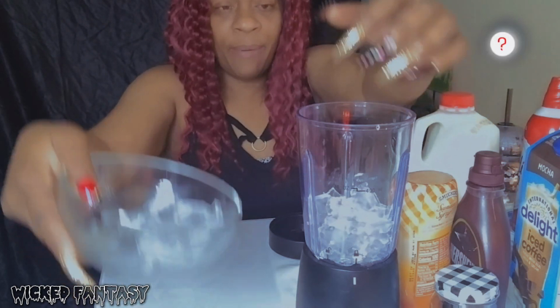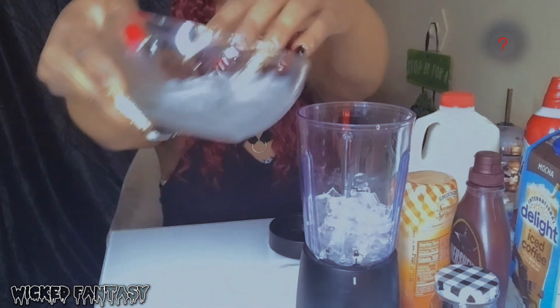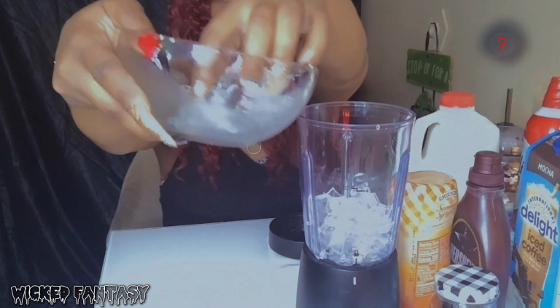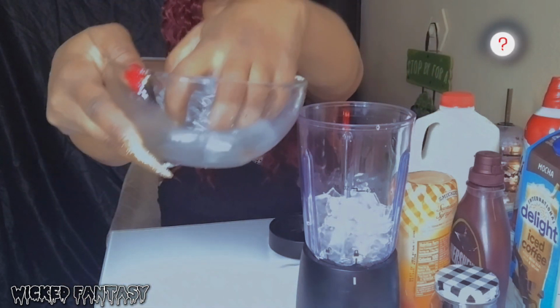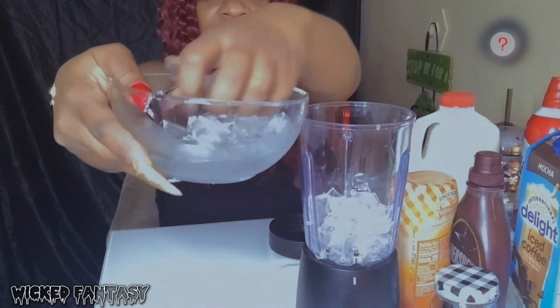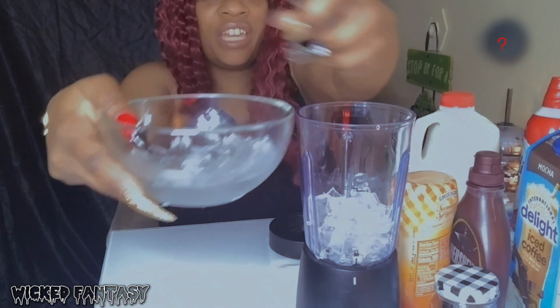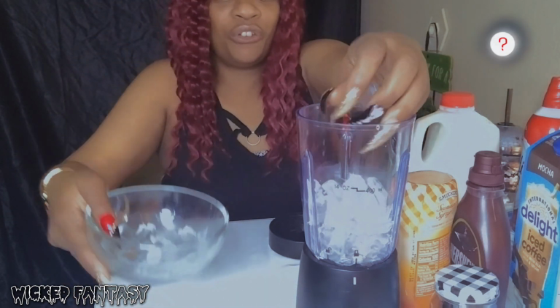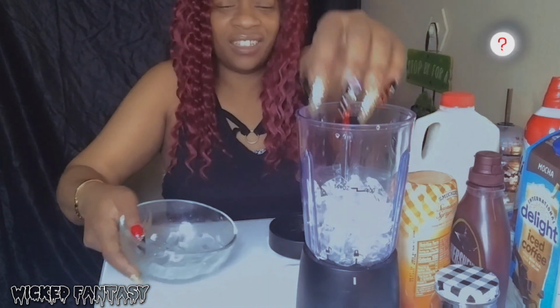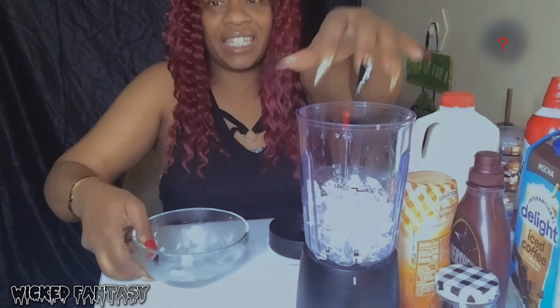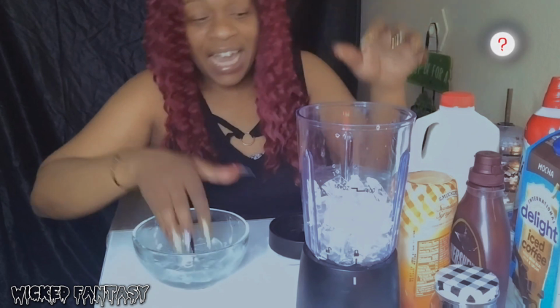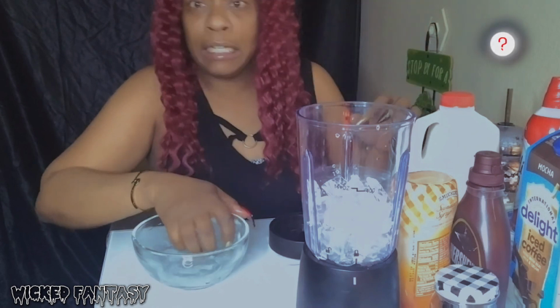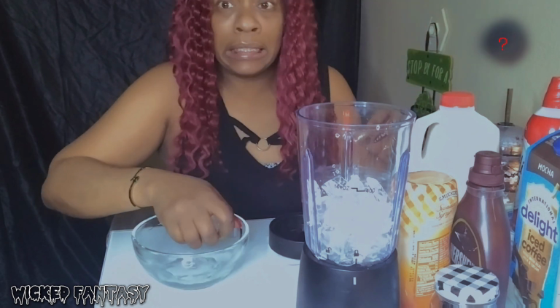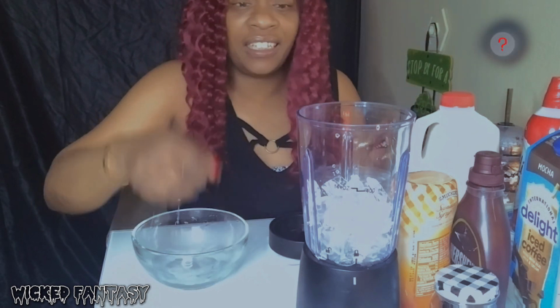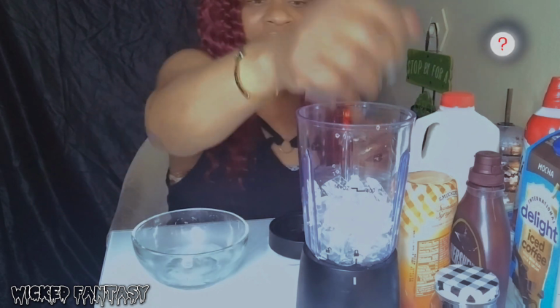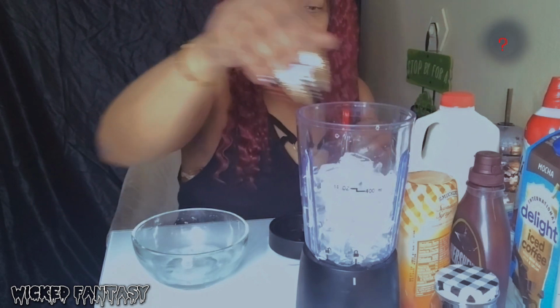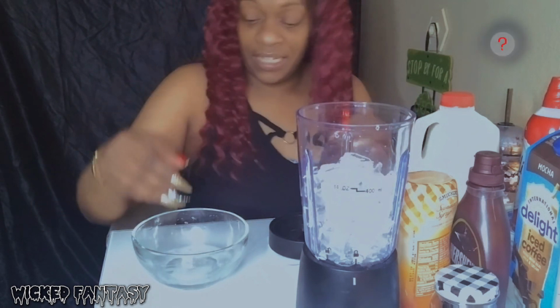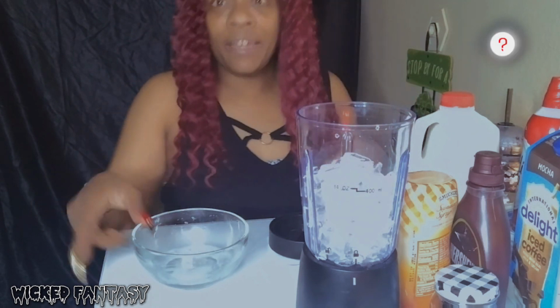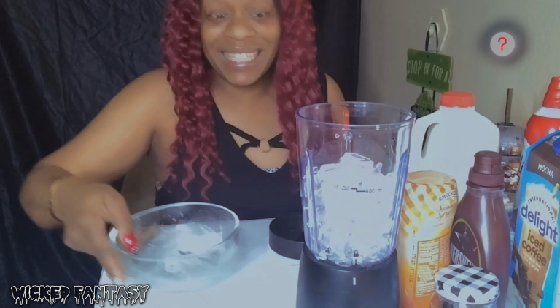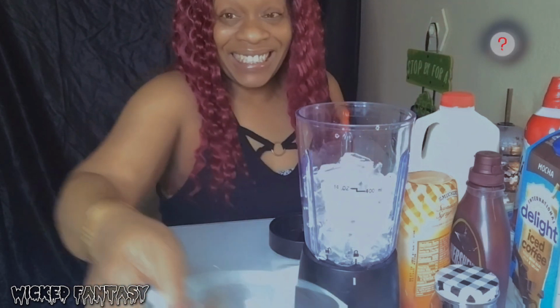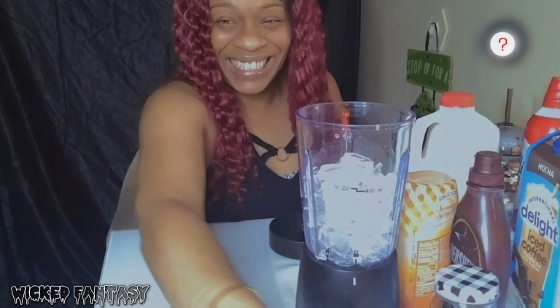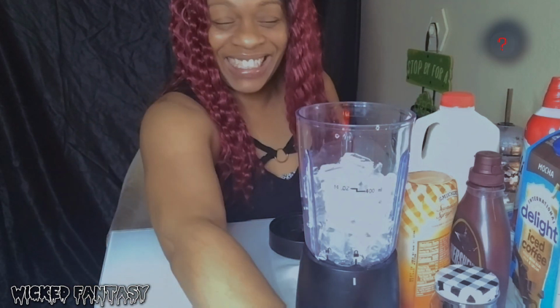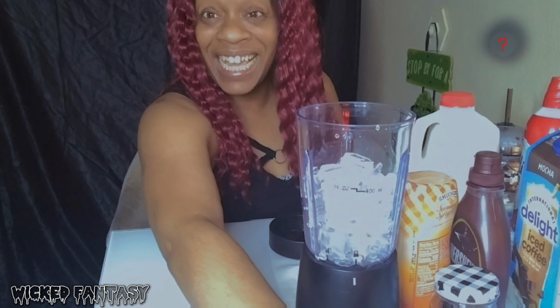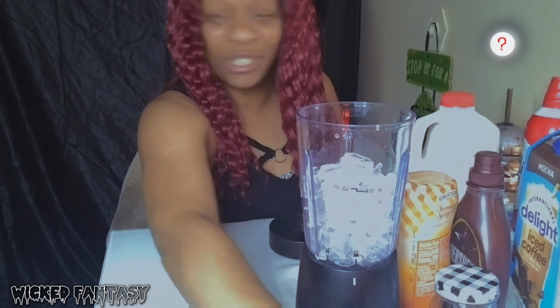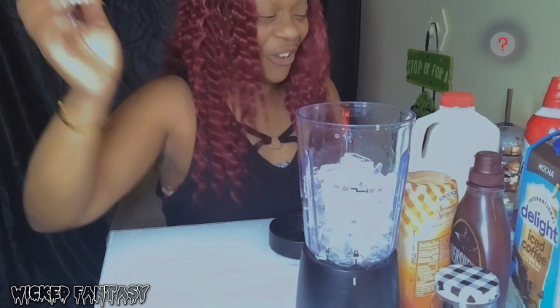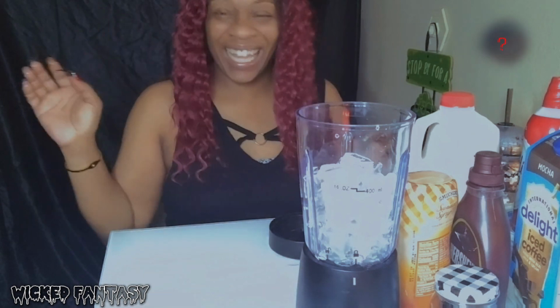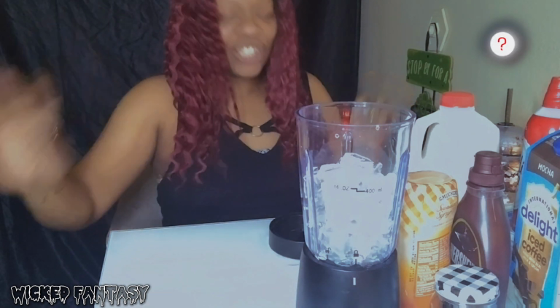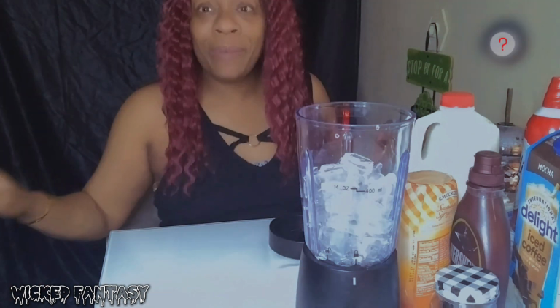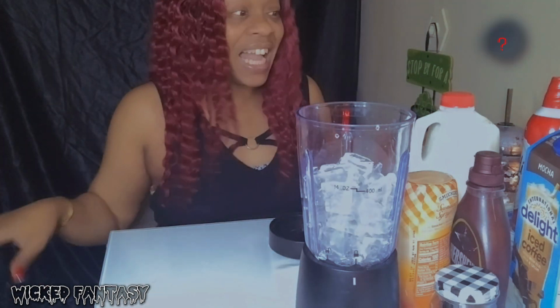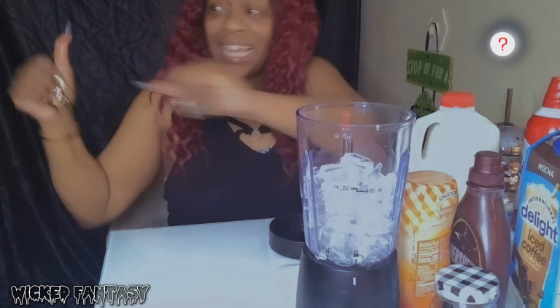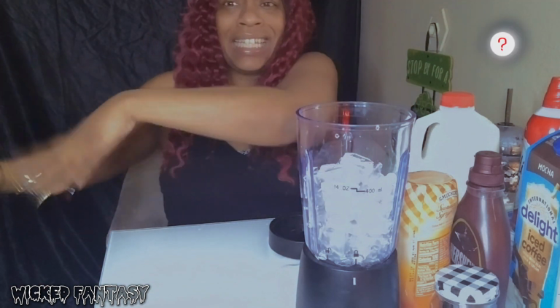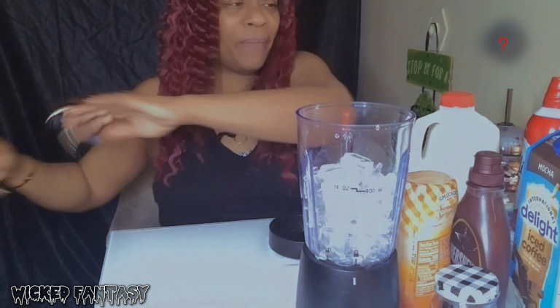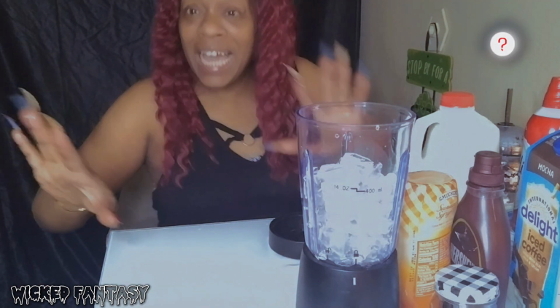Okay so I probably should do it the right way first. That's enough ice - that's the ice going in. You might want to have a little tissue handy.